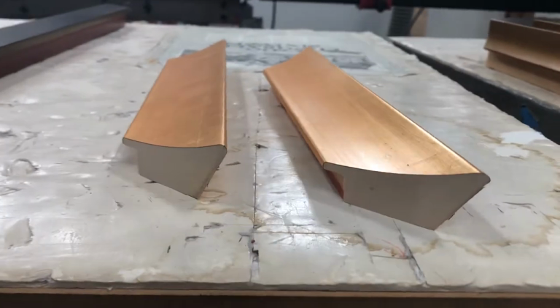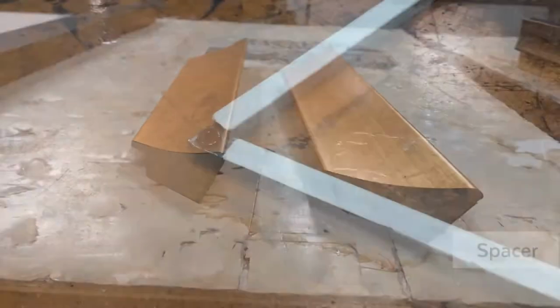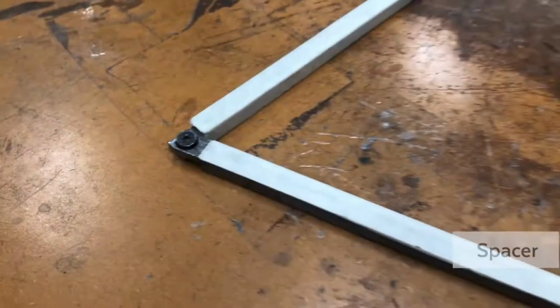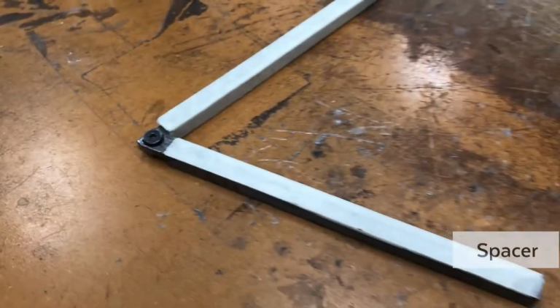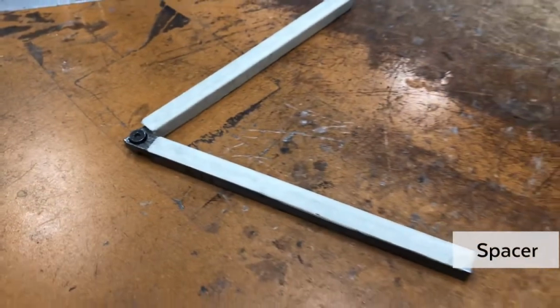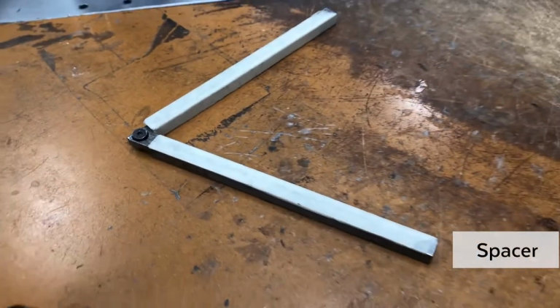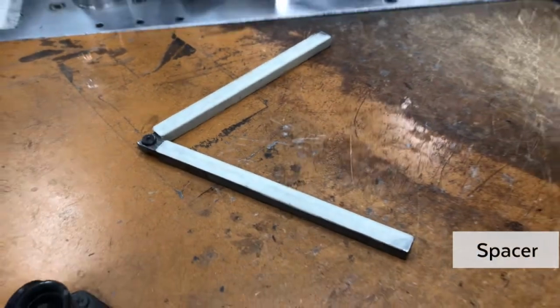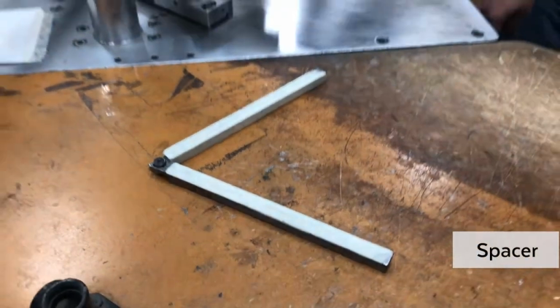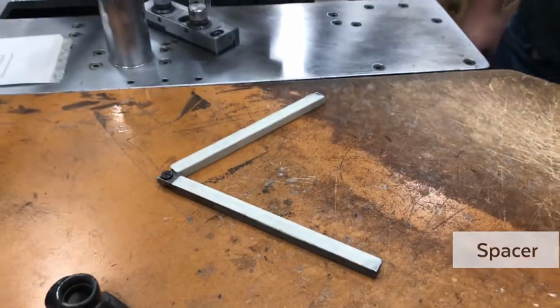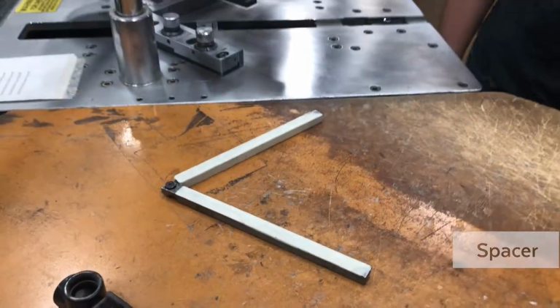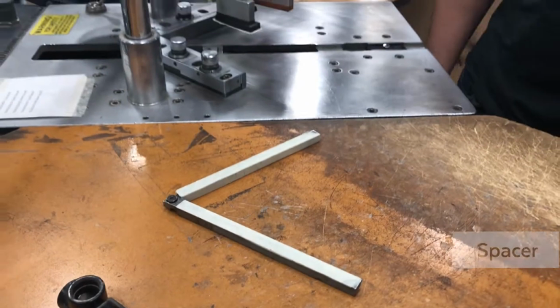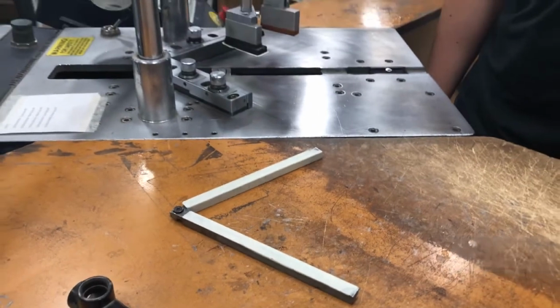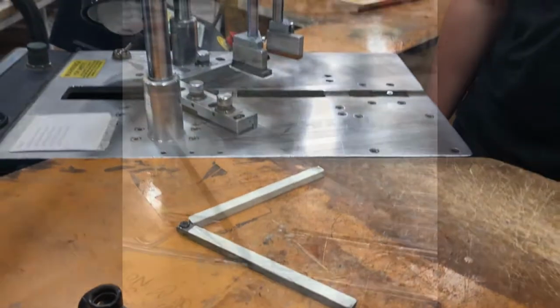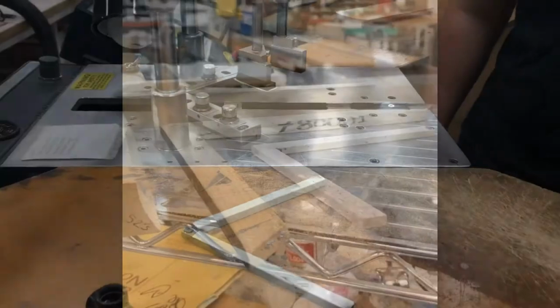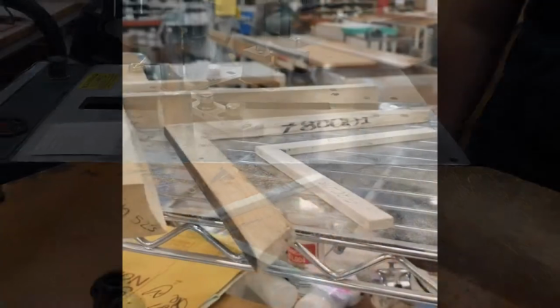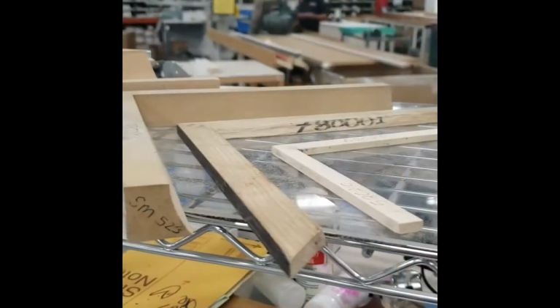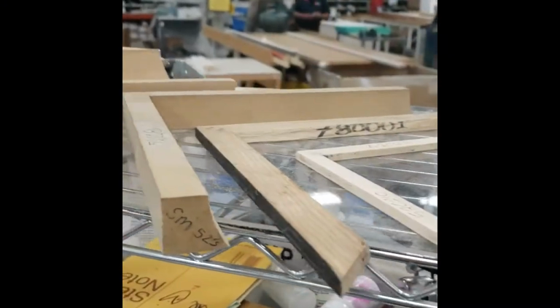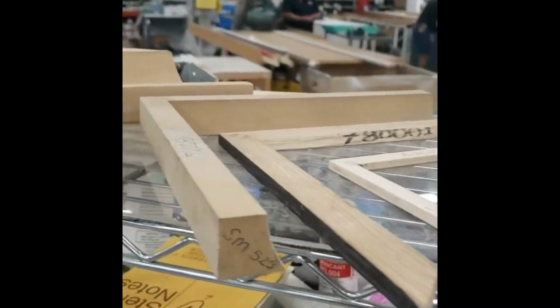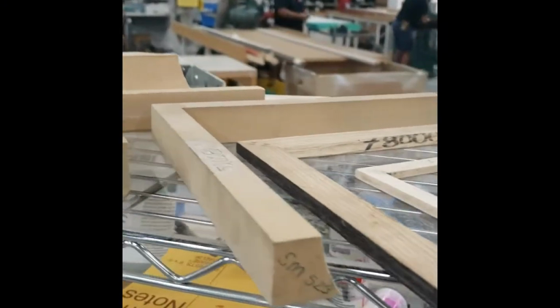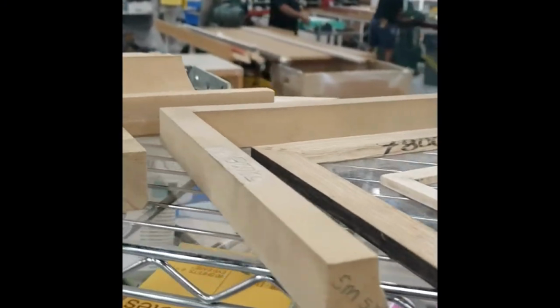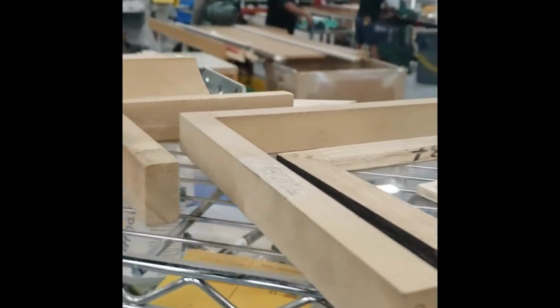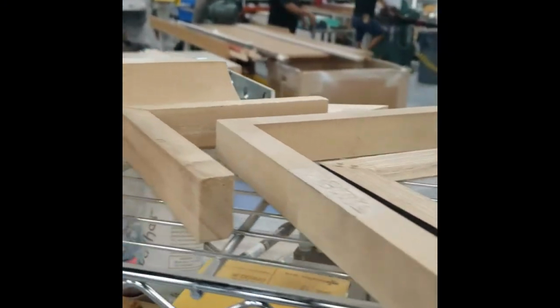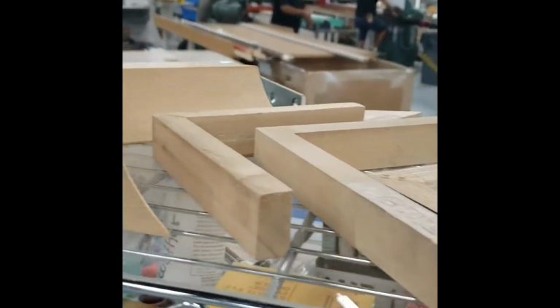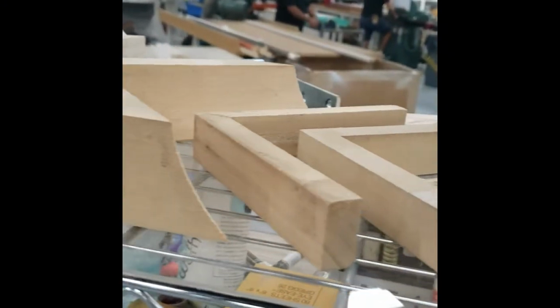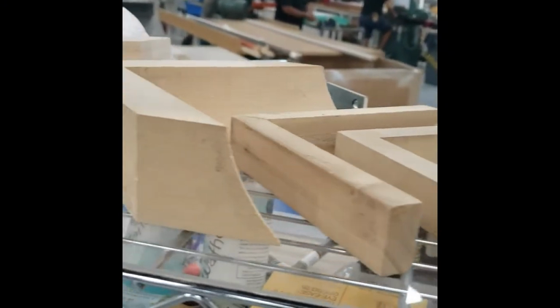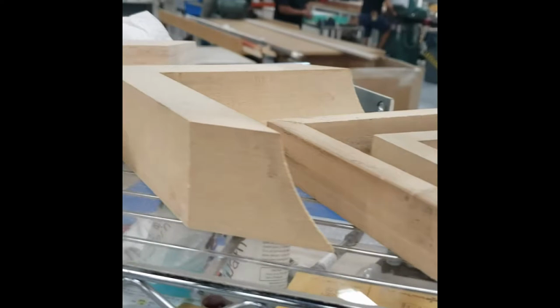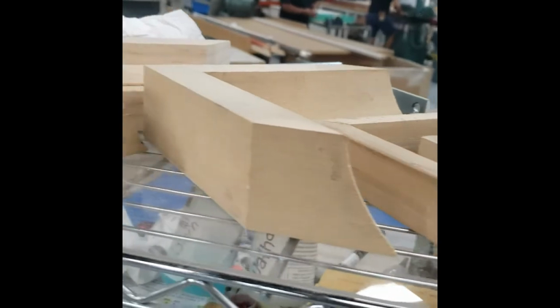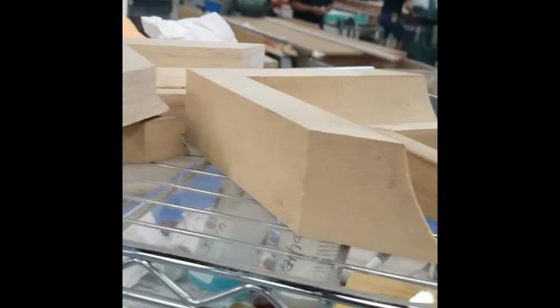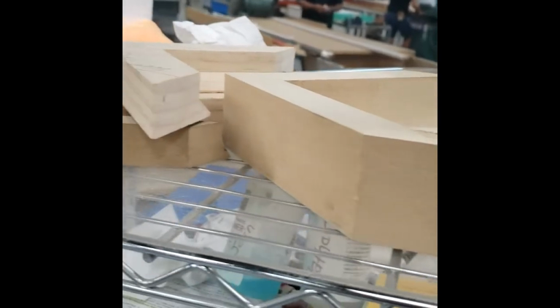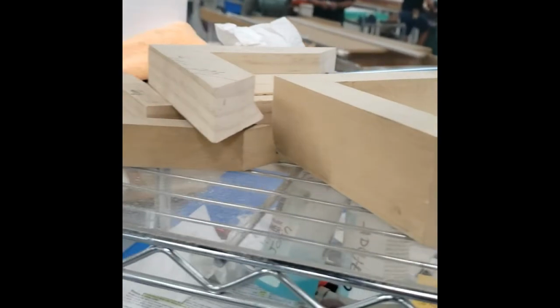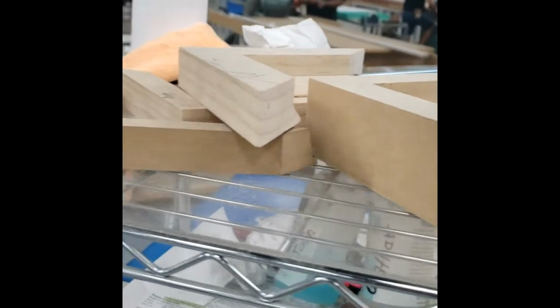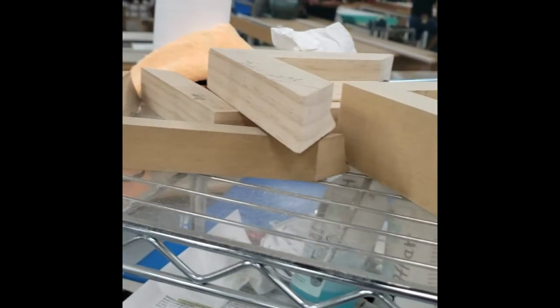To join this profile on our AMP machine, we use a spacer to support the profile. We have many improvised versions of spacers for different kinds of frames.